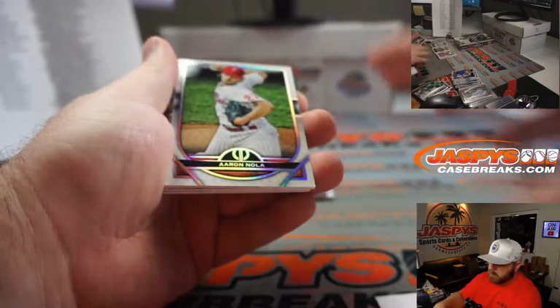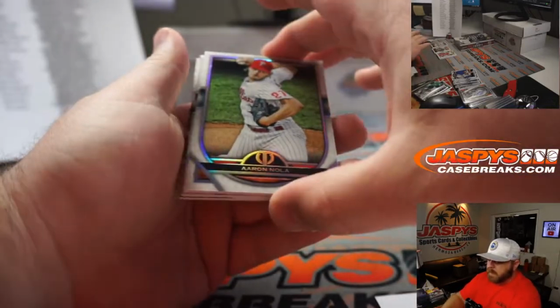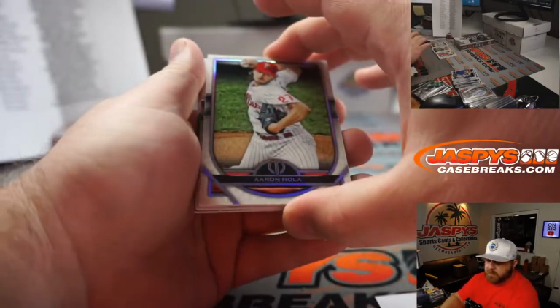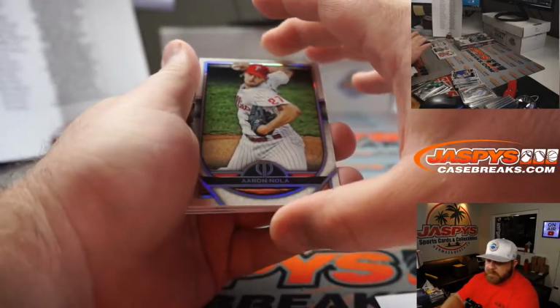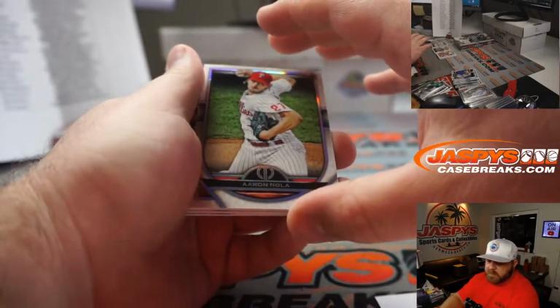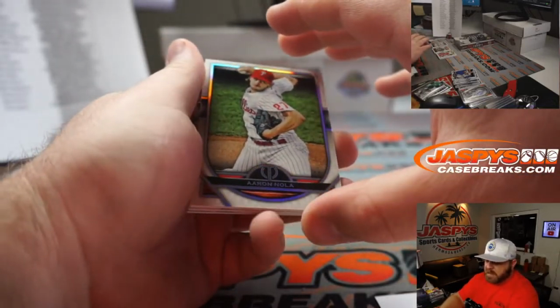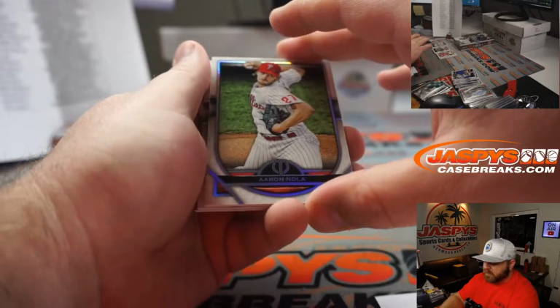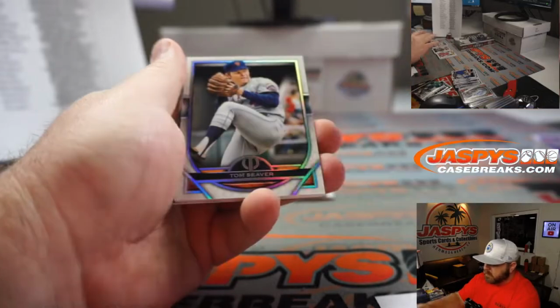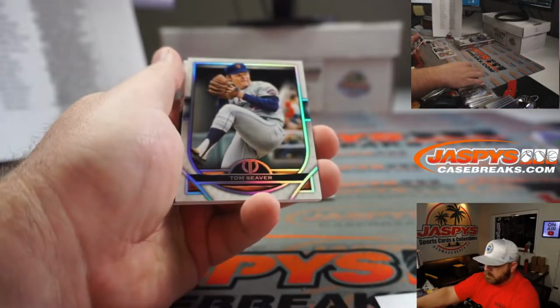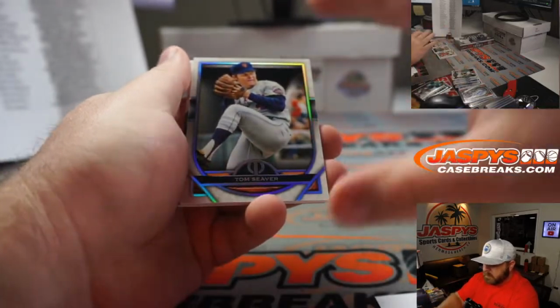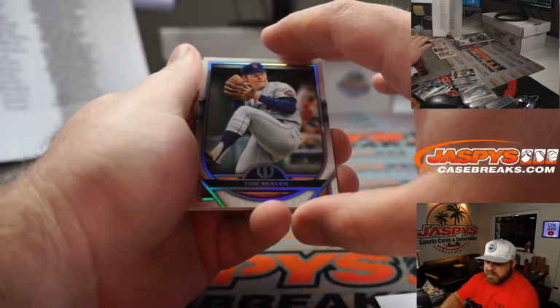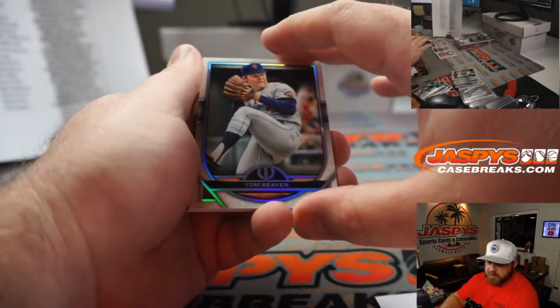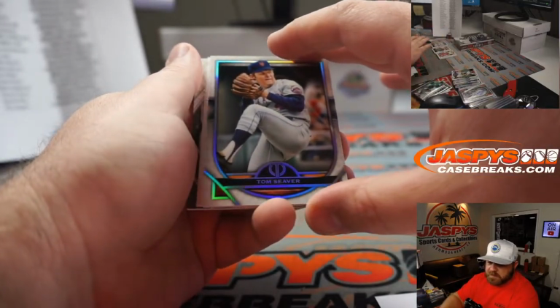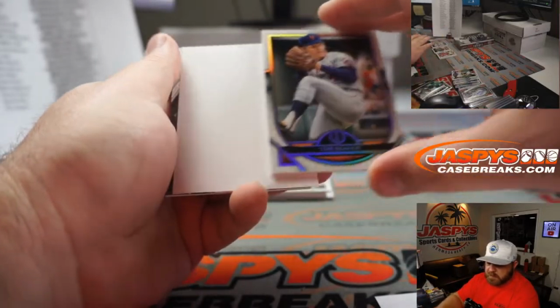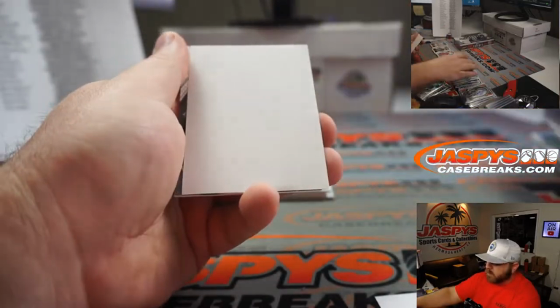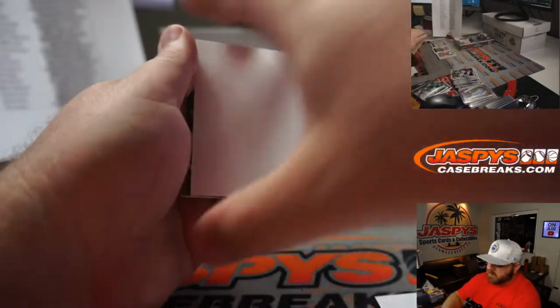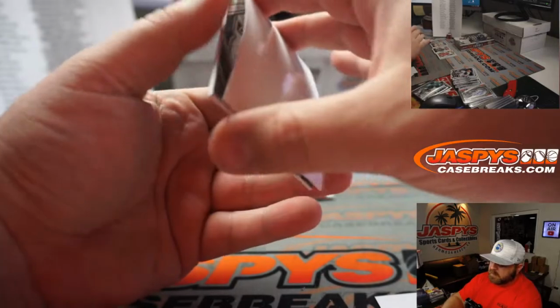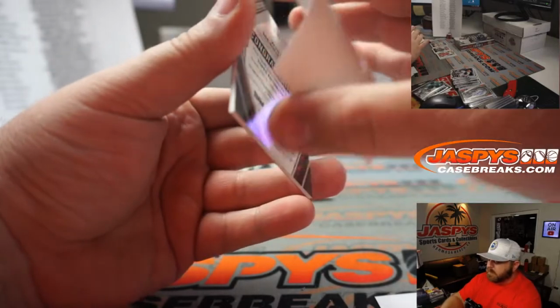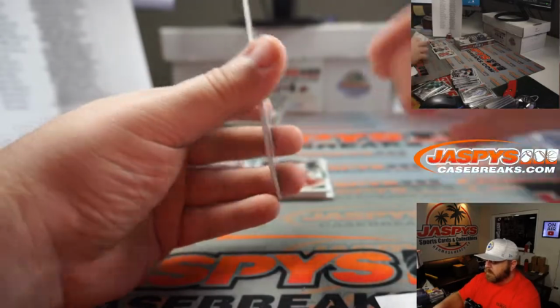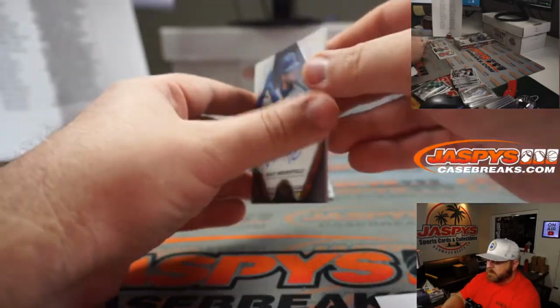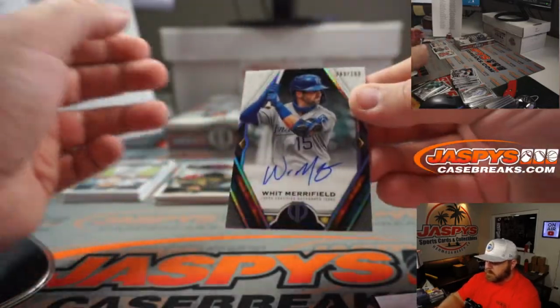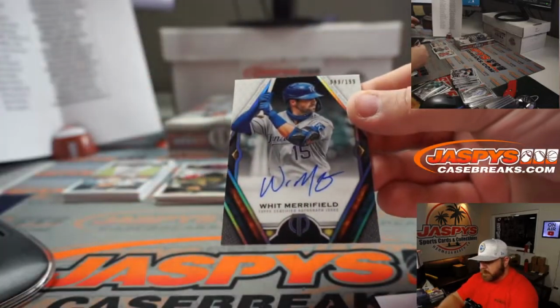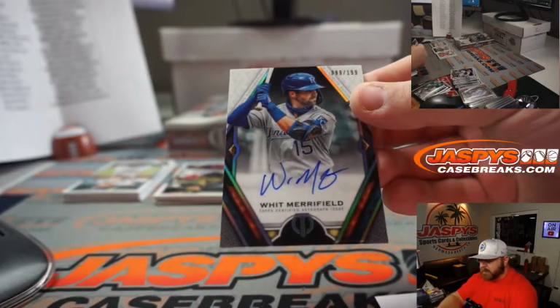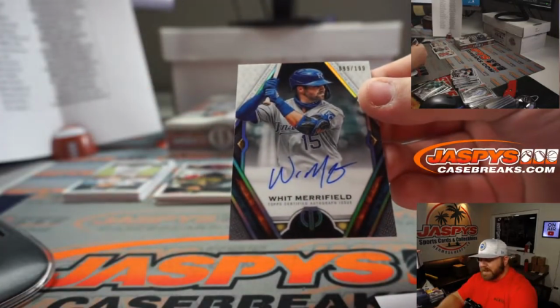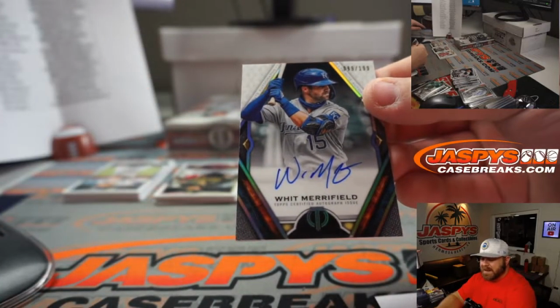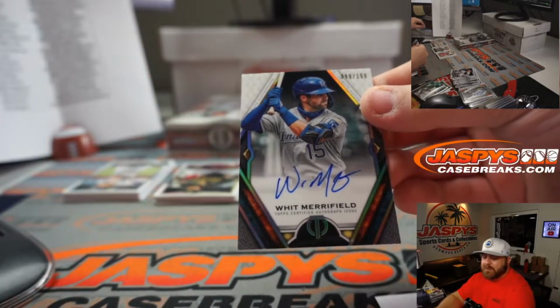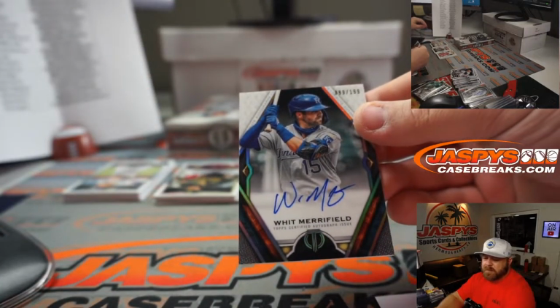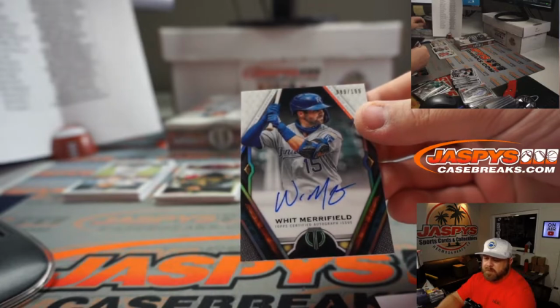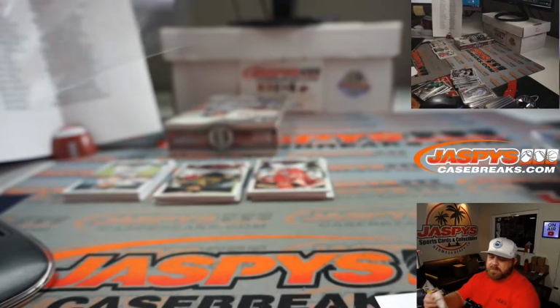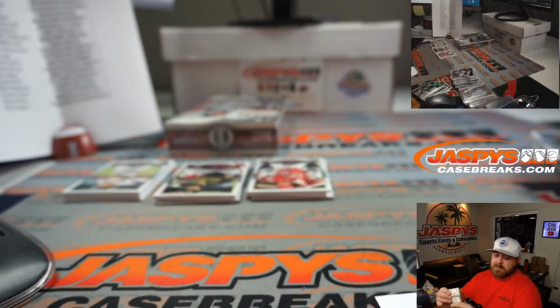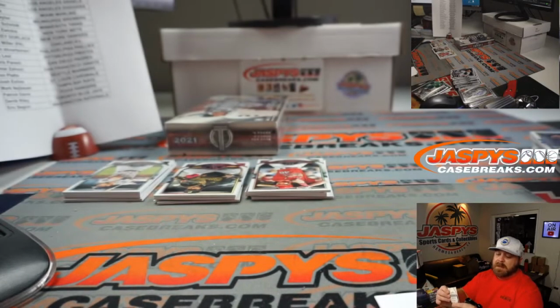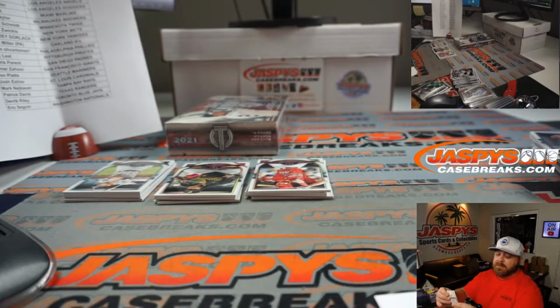Aaron Nola for the Phillies — Adam Schwarzman. Tom Seaver for the Mets — Robert Zwickas. And Whit Merrifield, 89 out of 99 for the Royals — Andrew Schmidt.